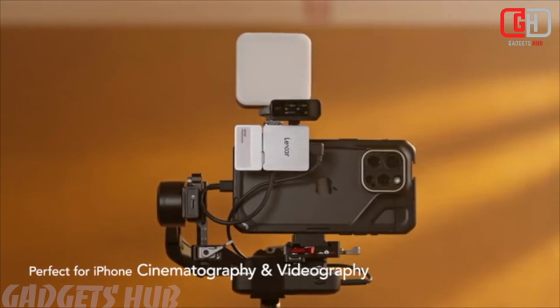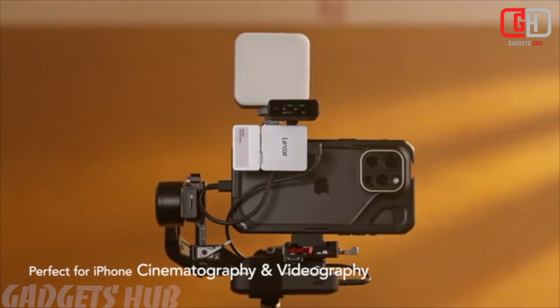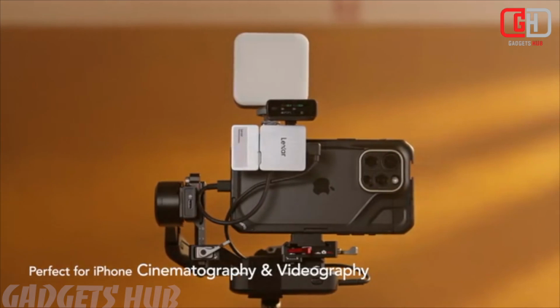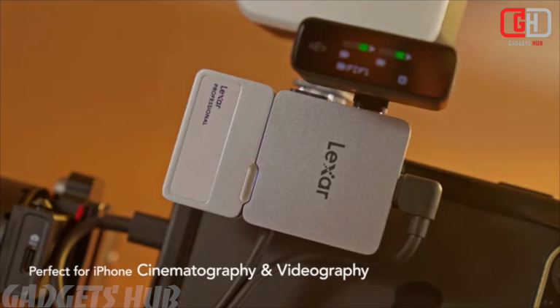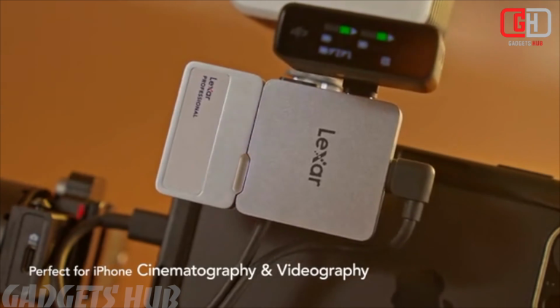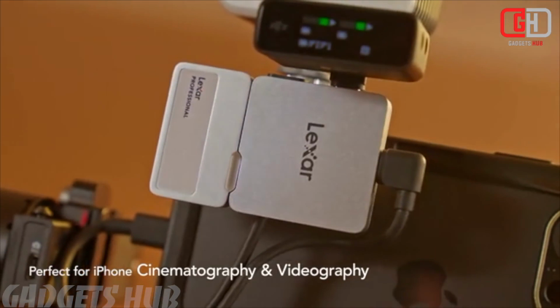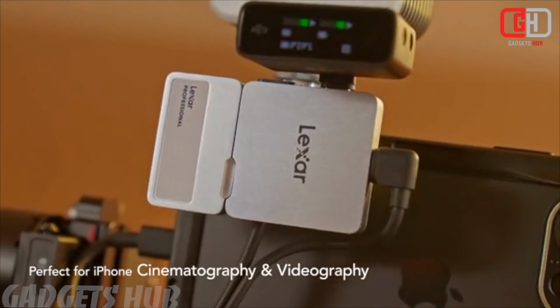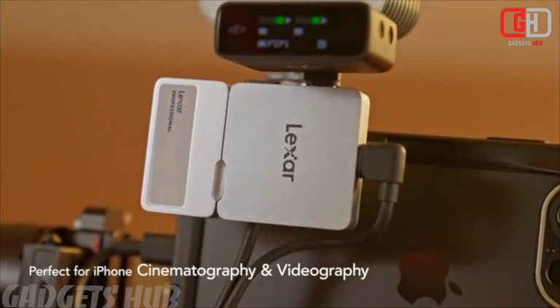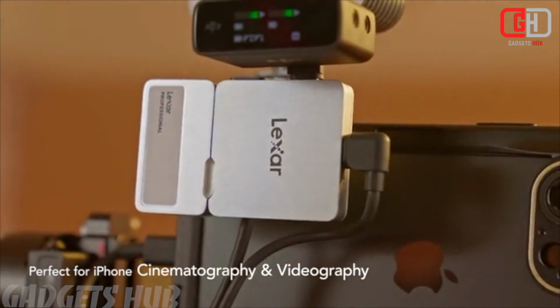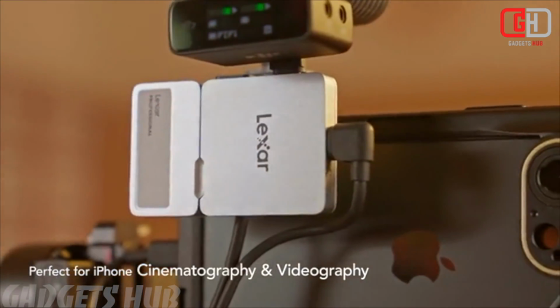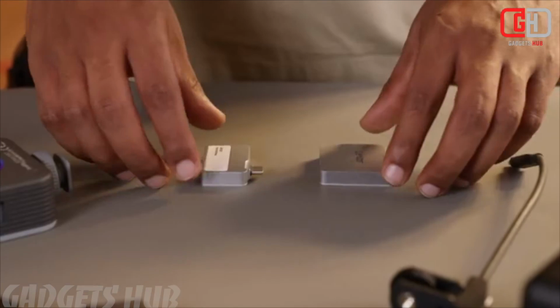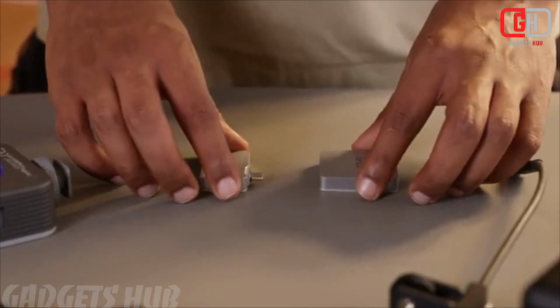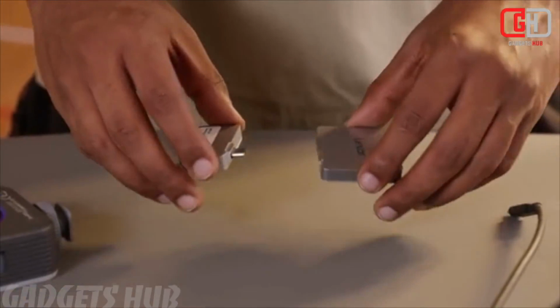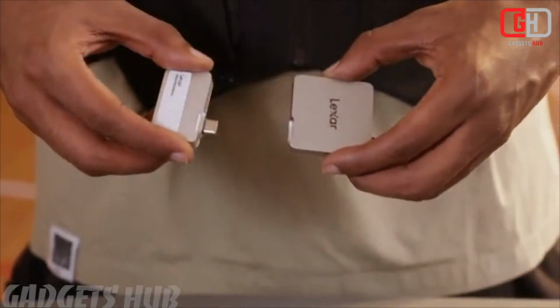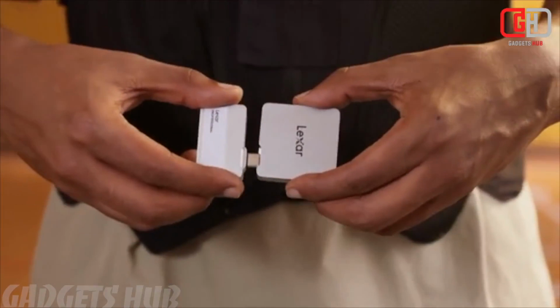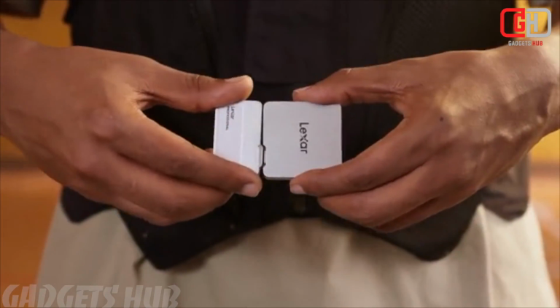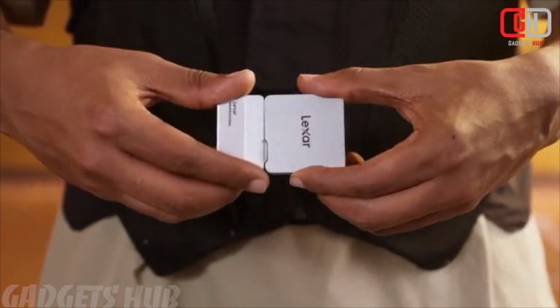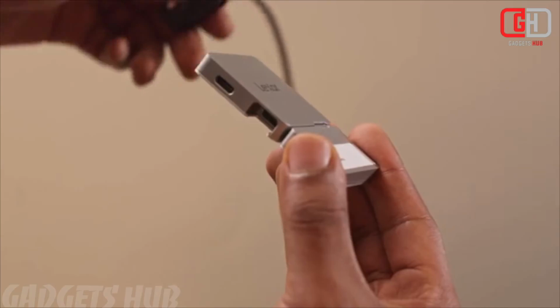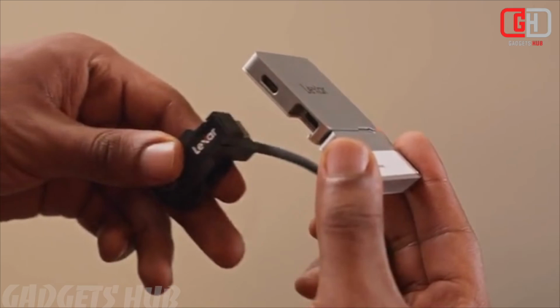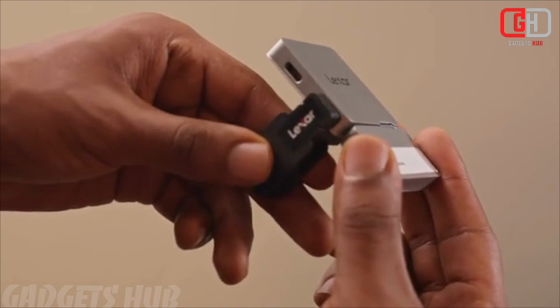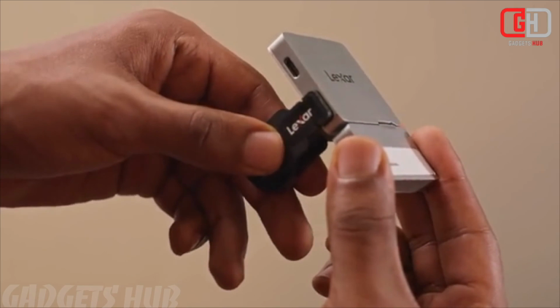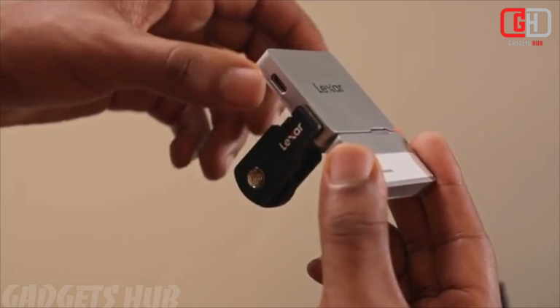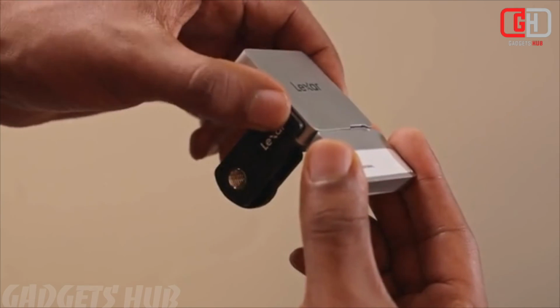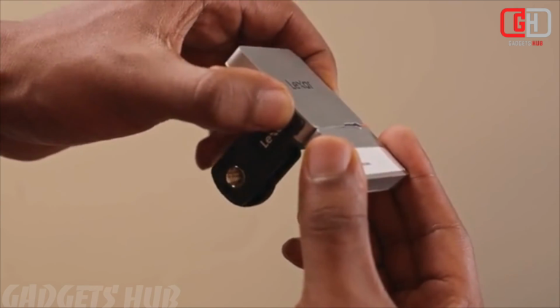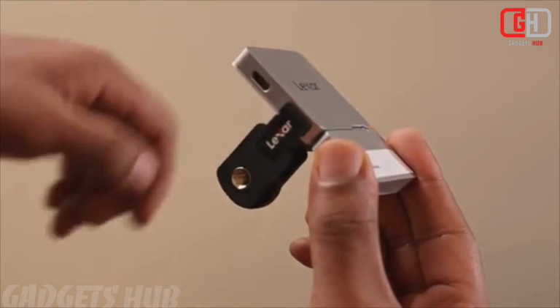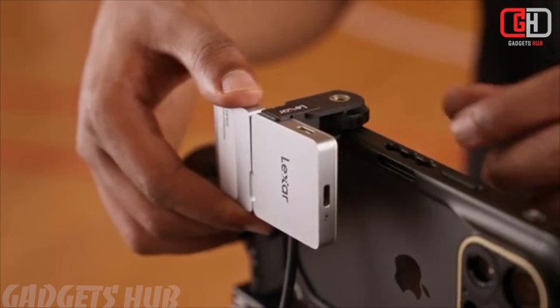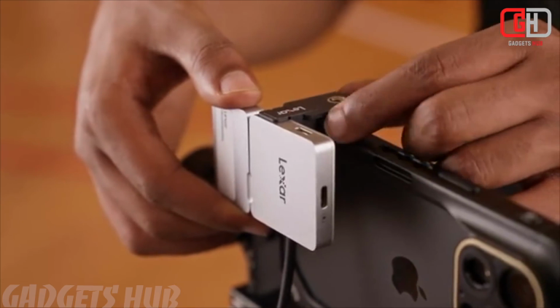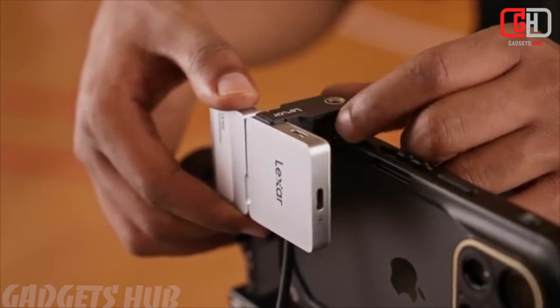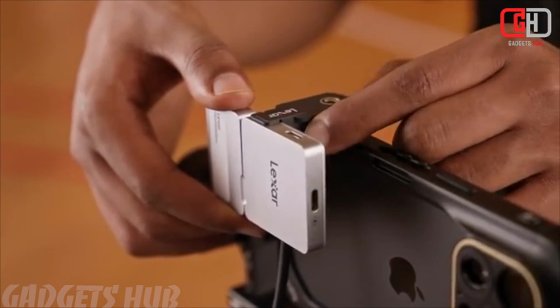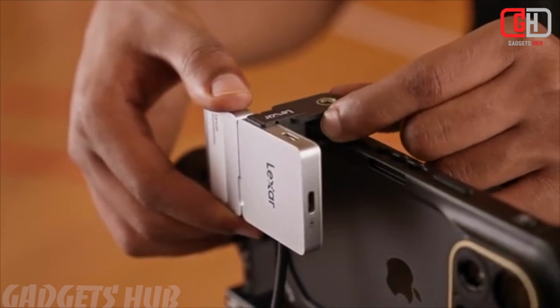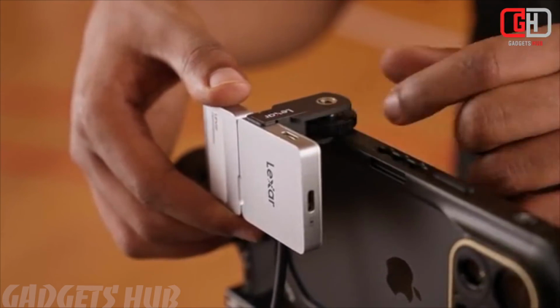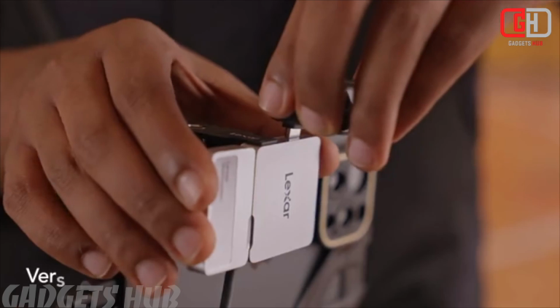Multiple USB-C Ports: The HUB includes four additional USB-C ports, allowing connections for a portable SSD, microphone, power bank, and more. One of the ports supports 30W power delivery and transfer speeds up to 10 Gbps.